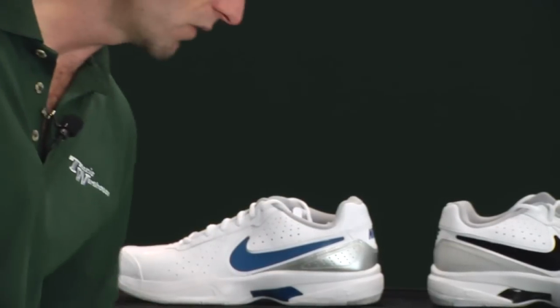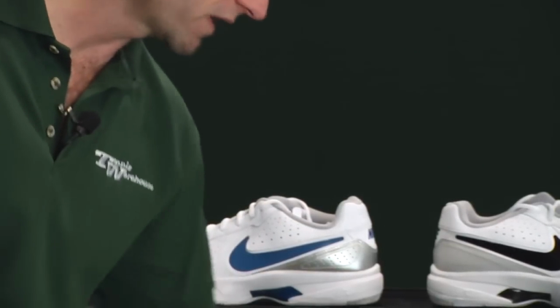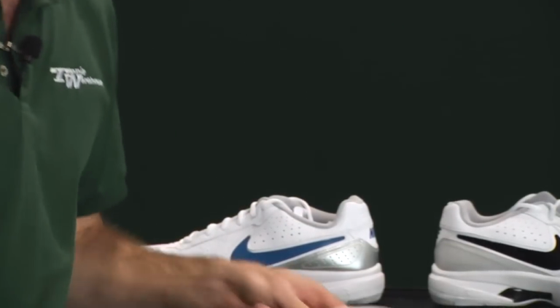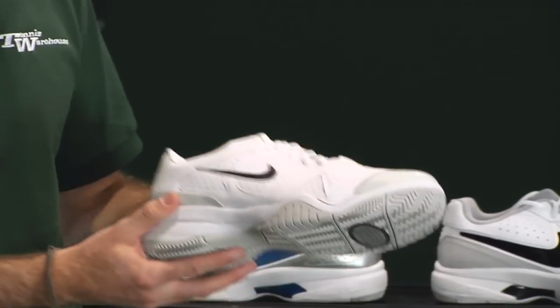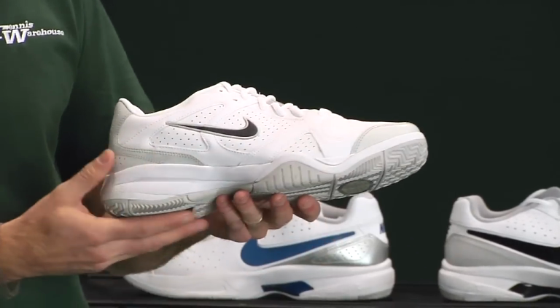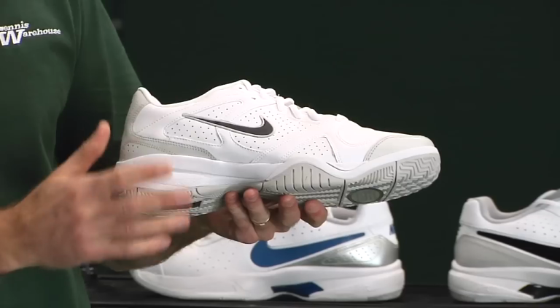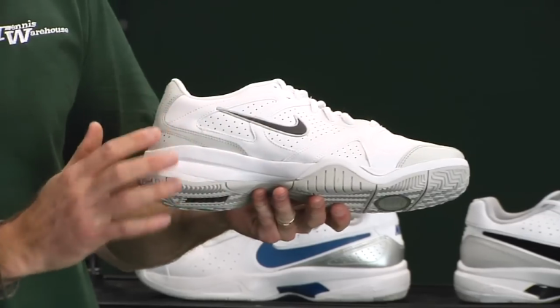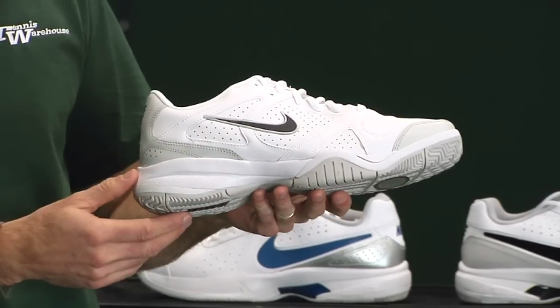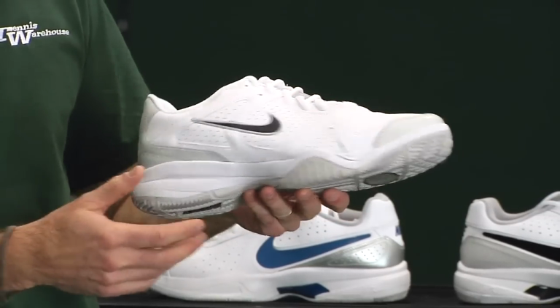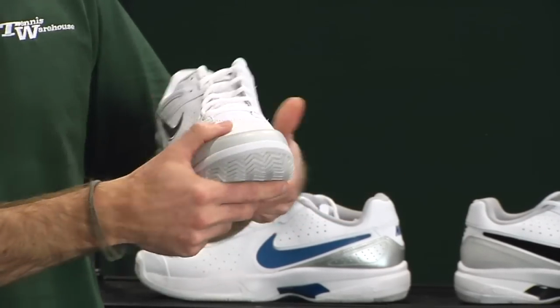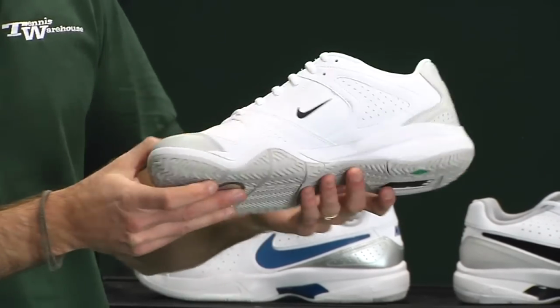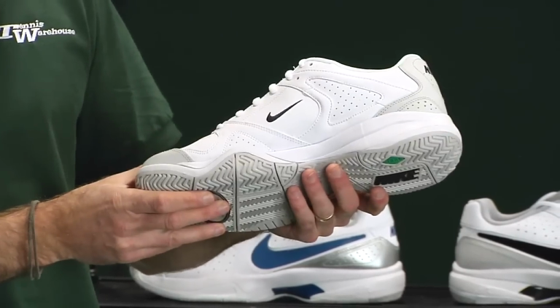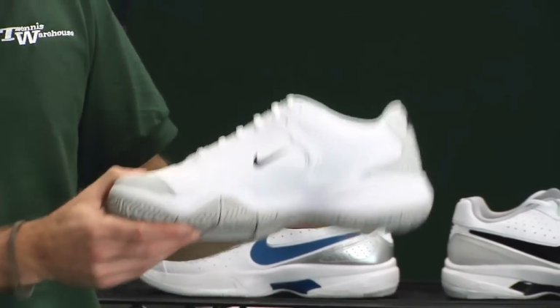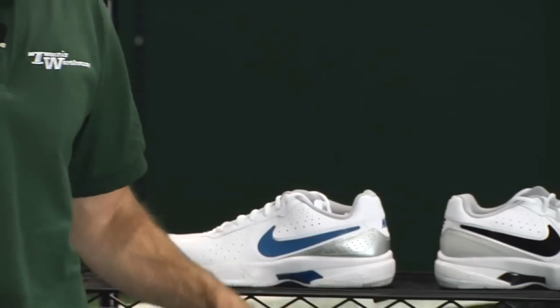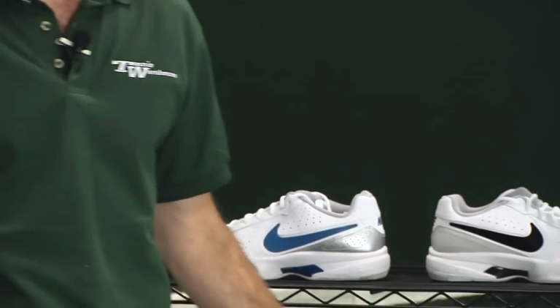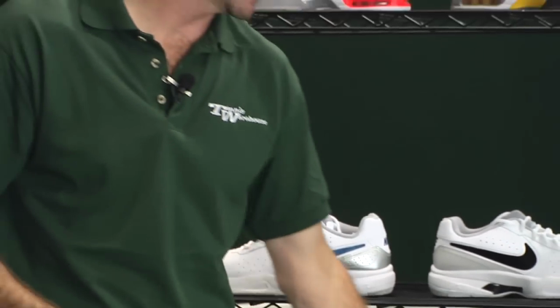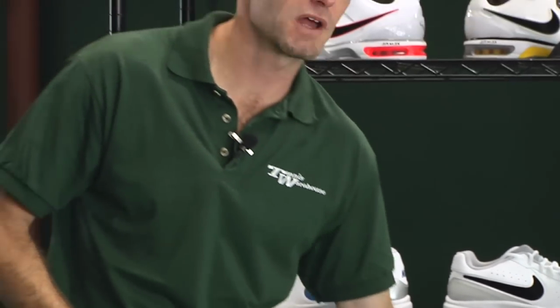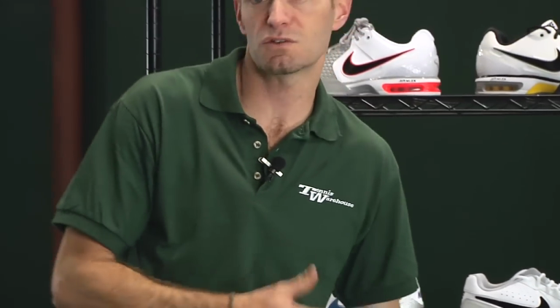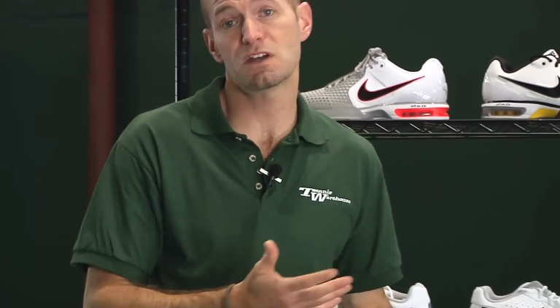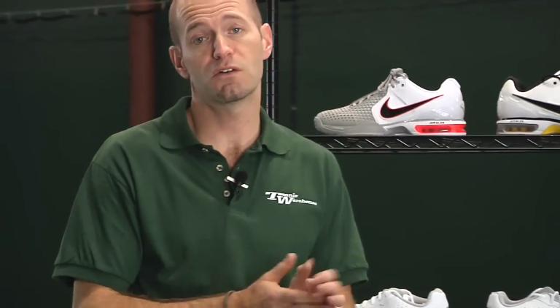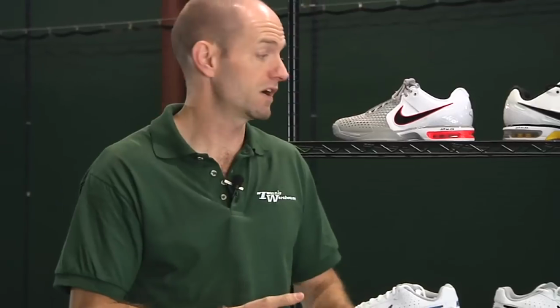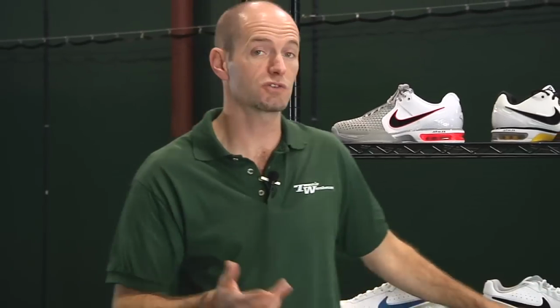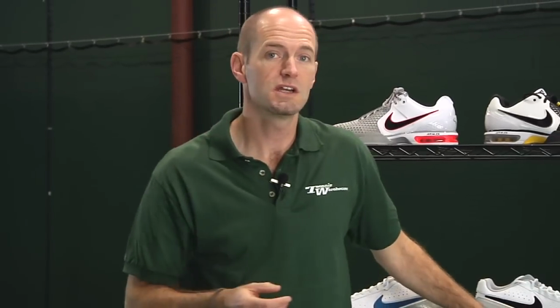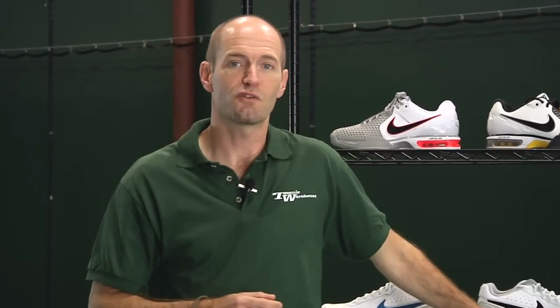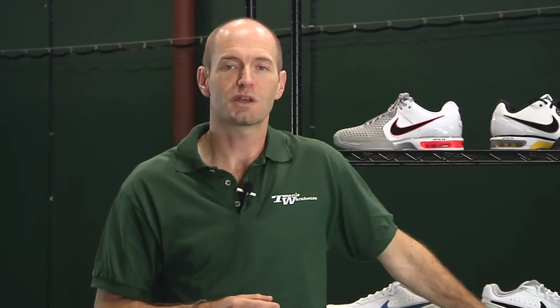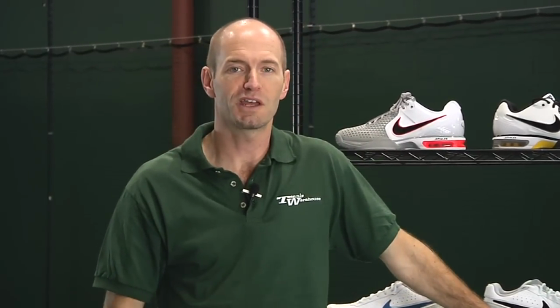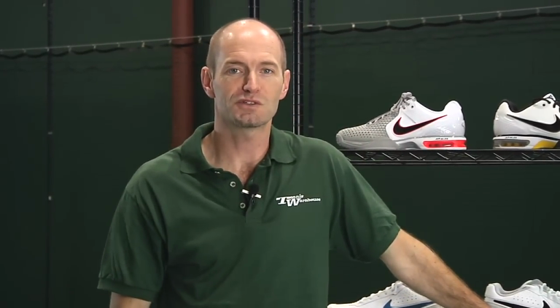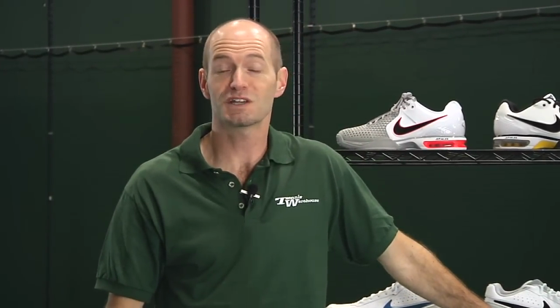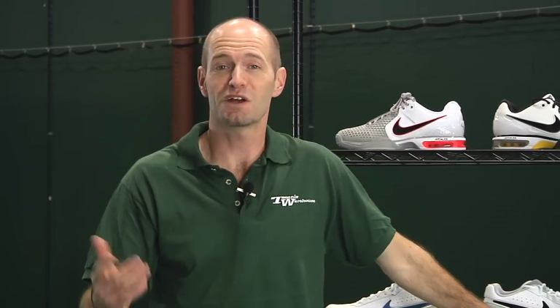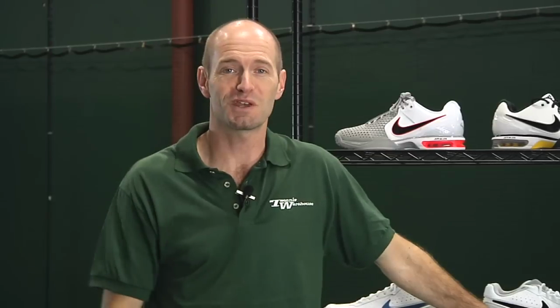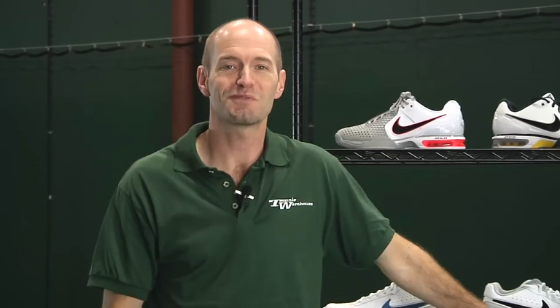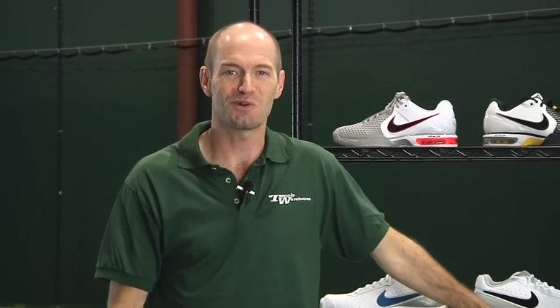The City Court 6 is also available in a white and black with gray colorway. There are a ton more shoes coming in from Nike — this is all I have samples of so far. Be sure to look for more coming from Nike on future vlogs. Thanks for watching.